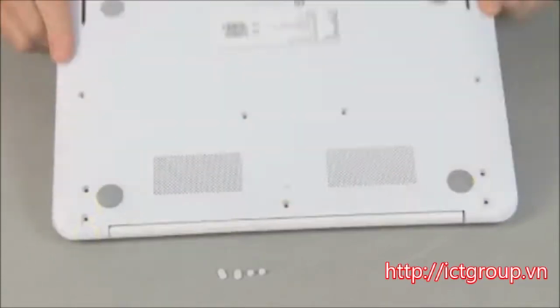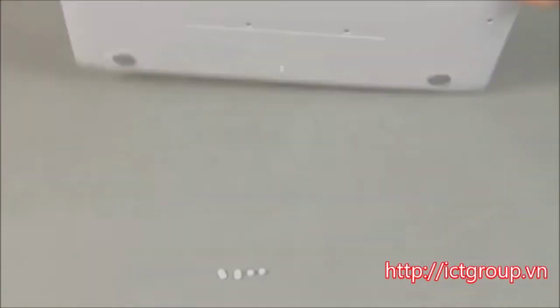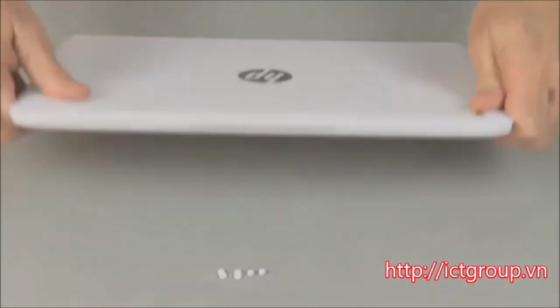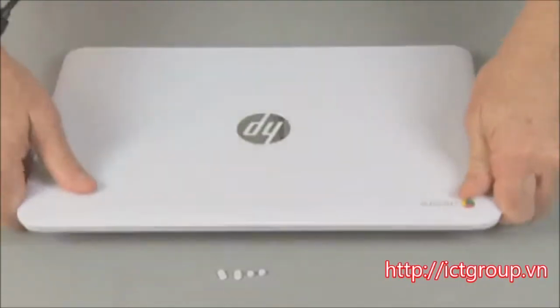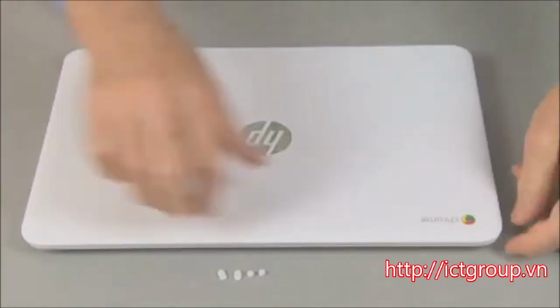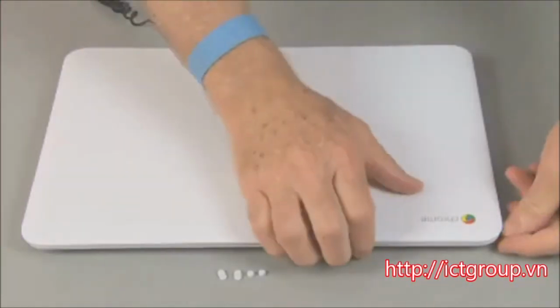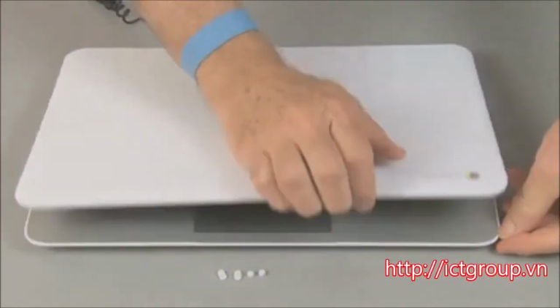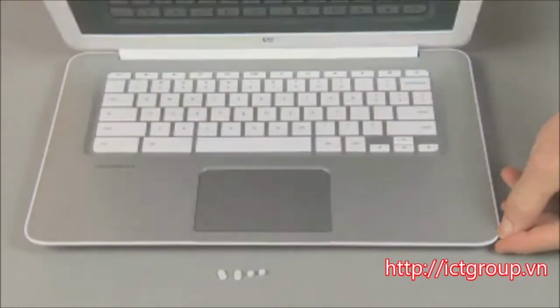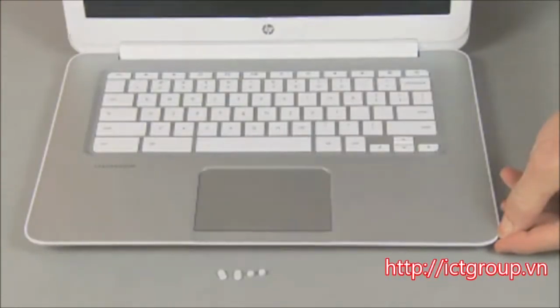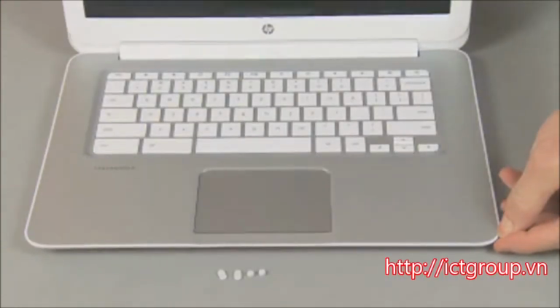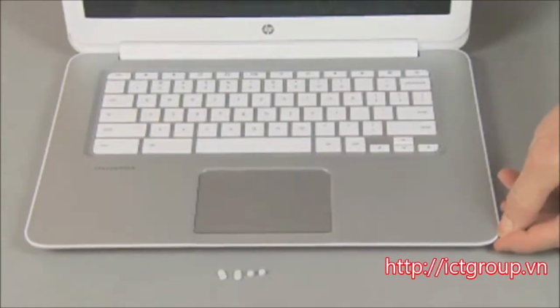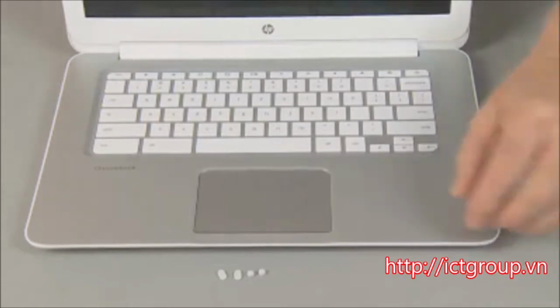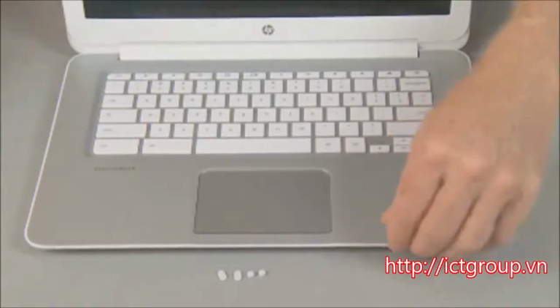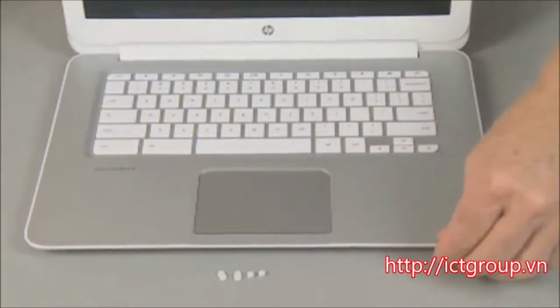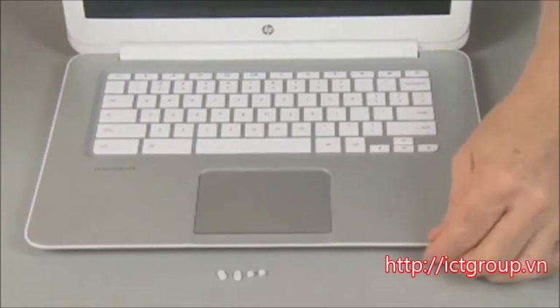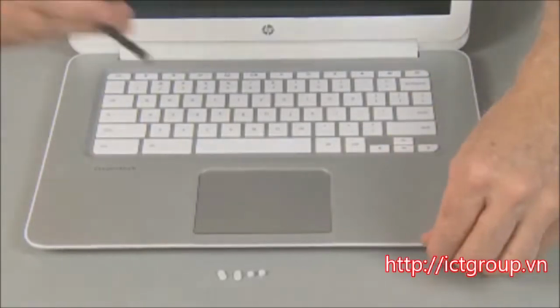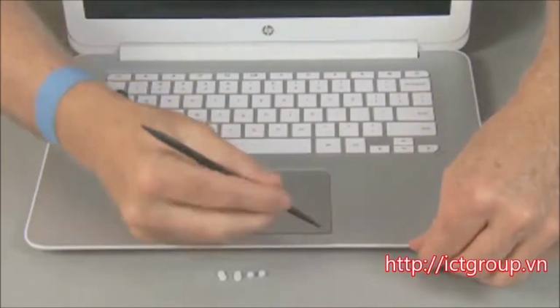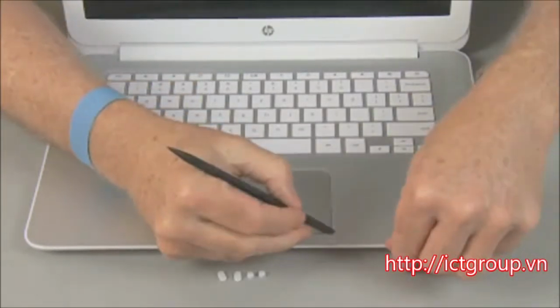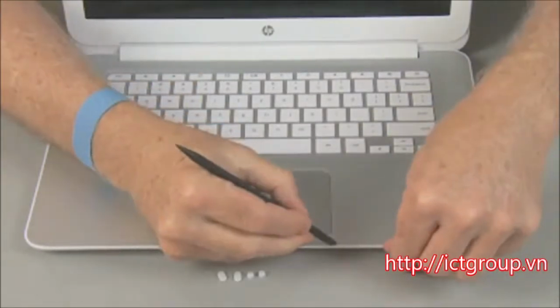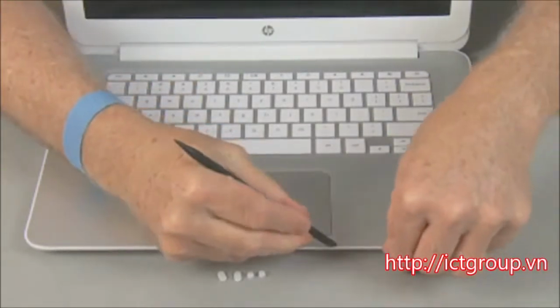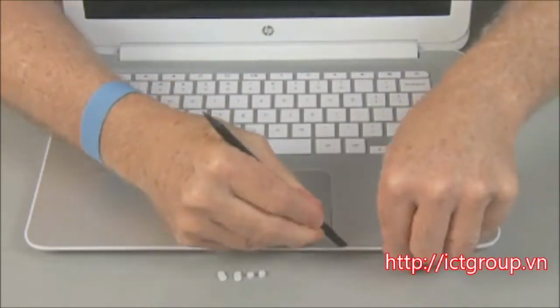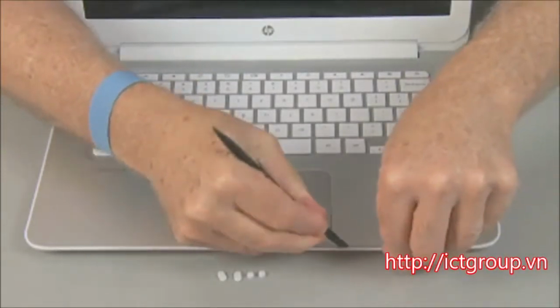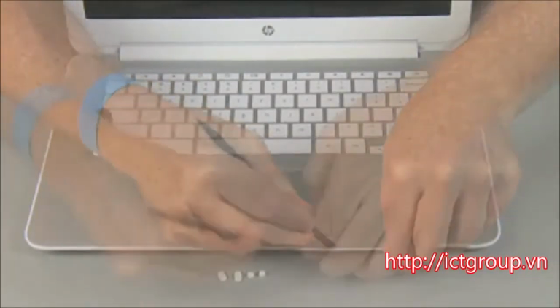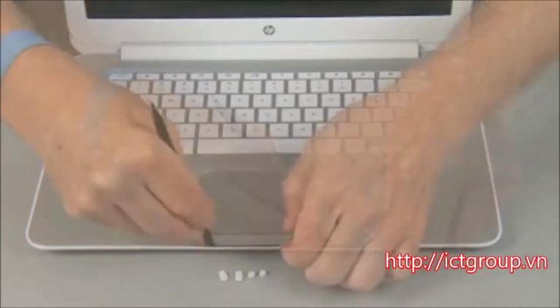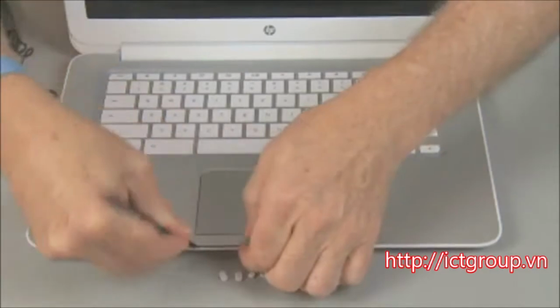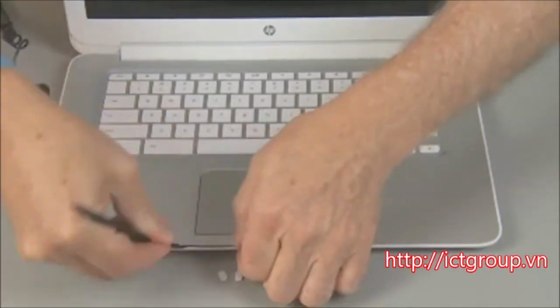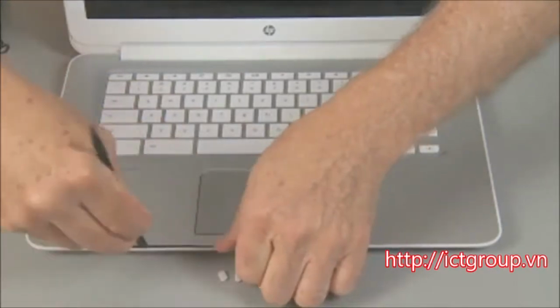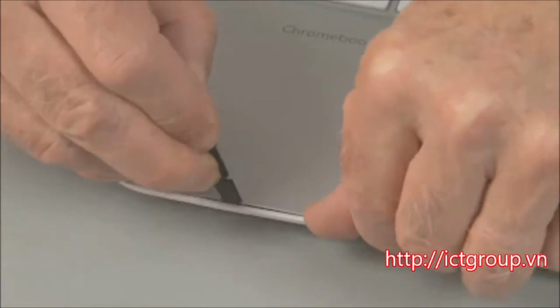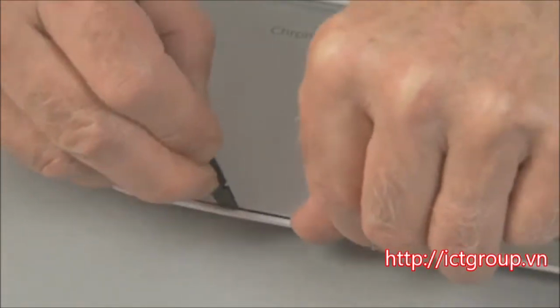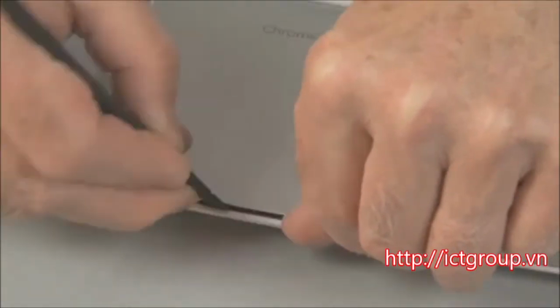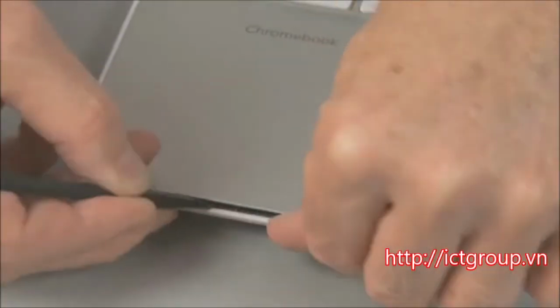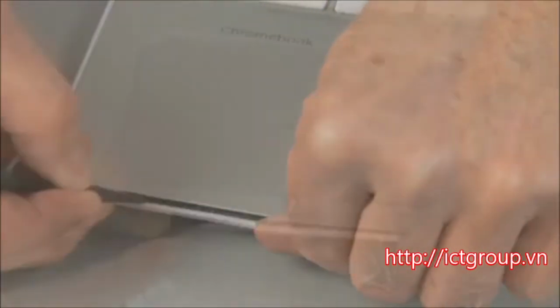Open the display panel to access the top cover. Very carefully, and if necessary using a shroud separator, pry up the top cover from the base enclosure.